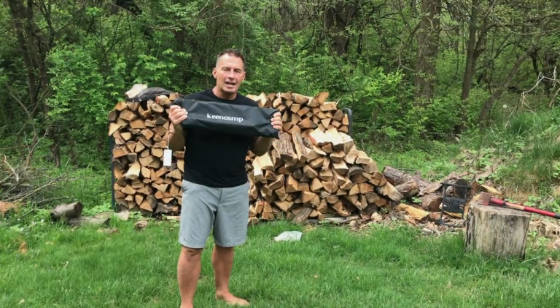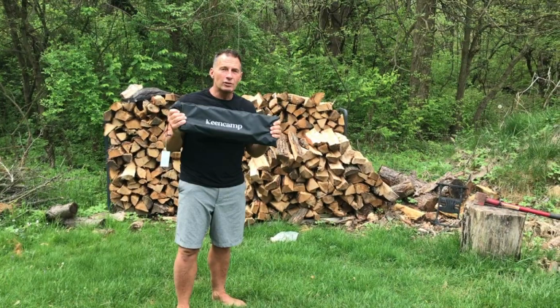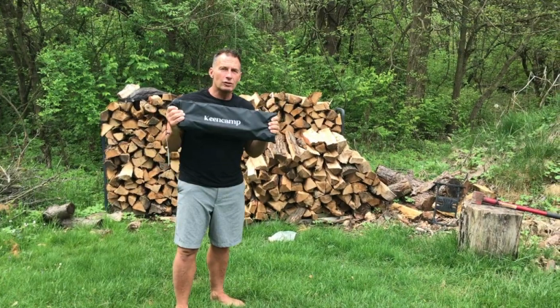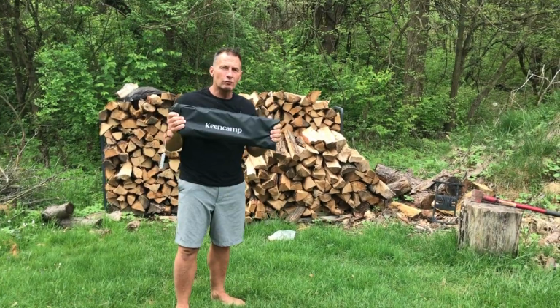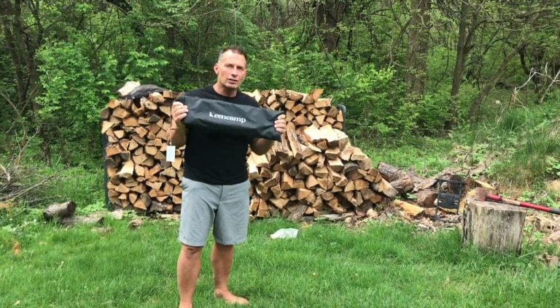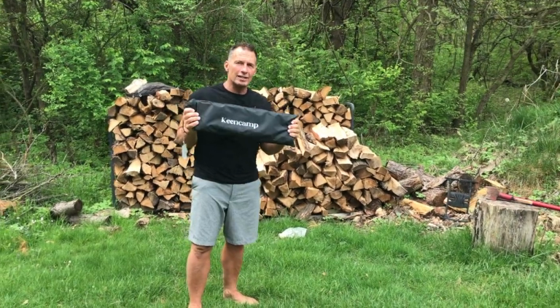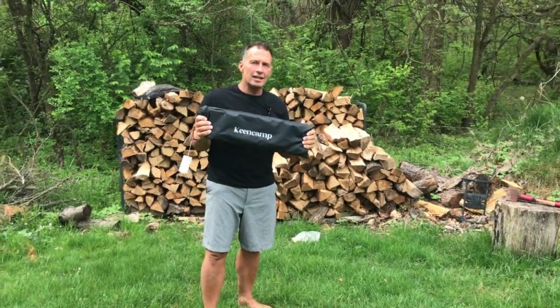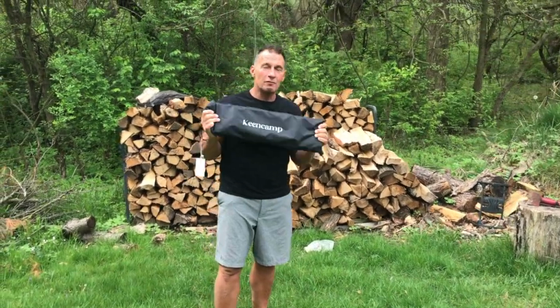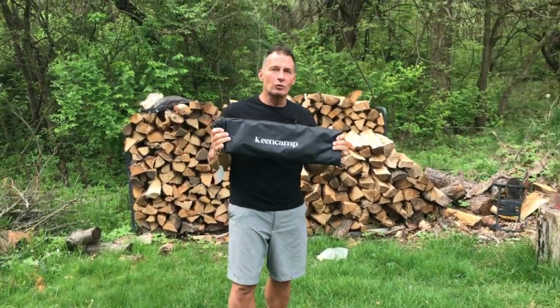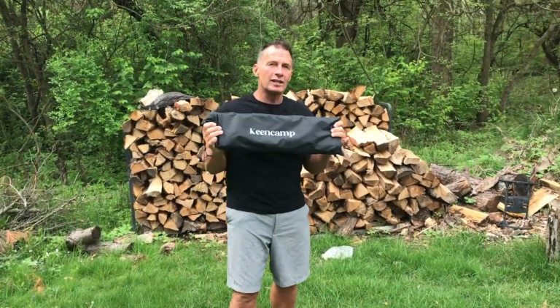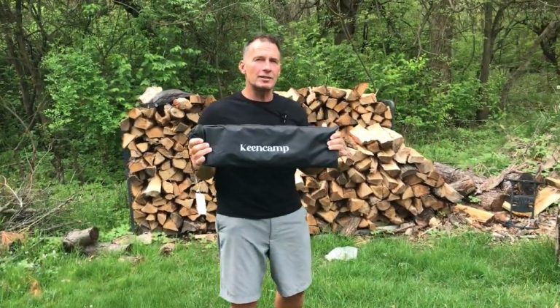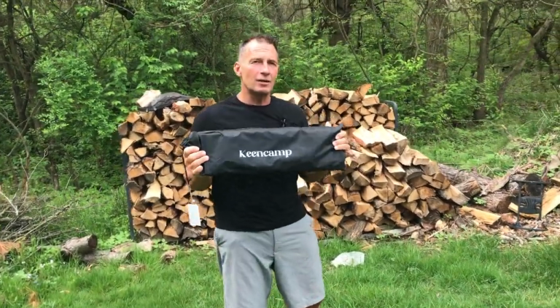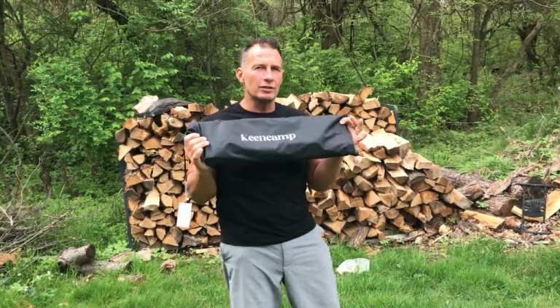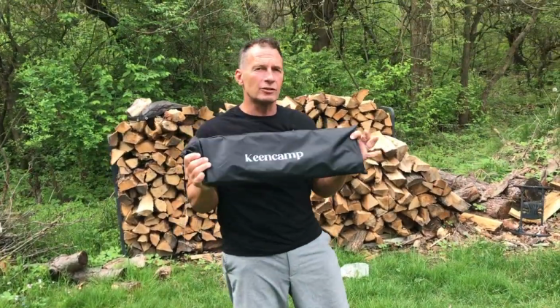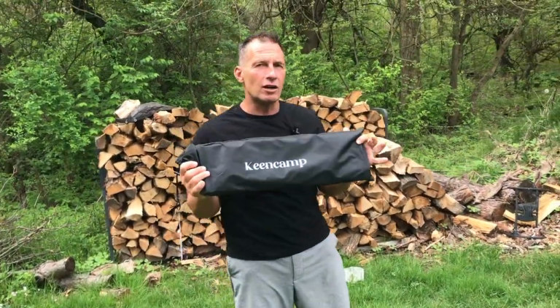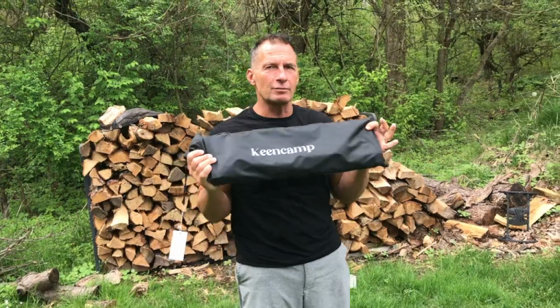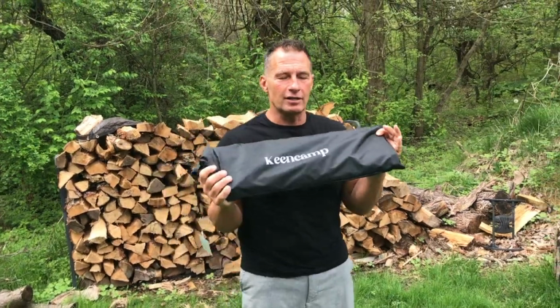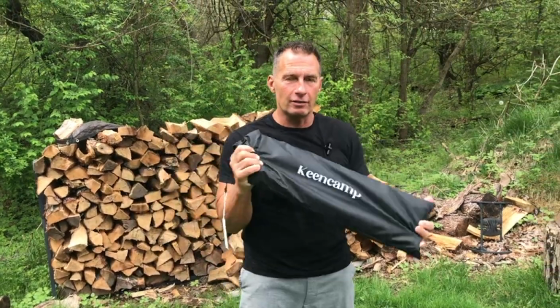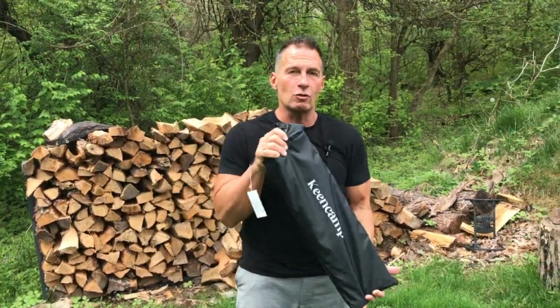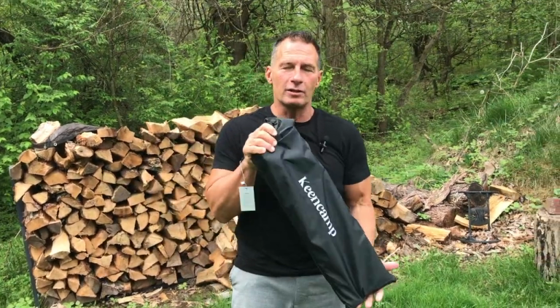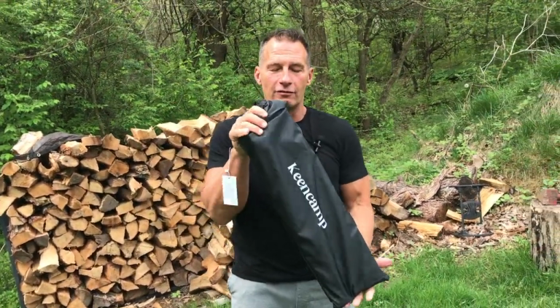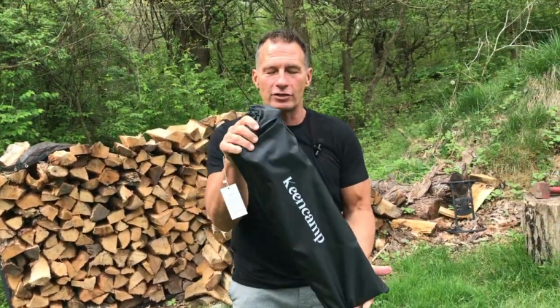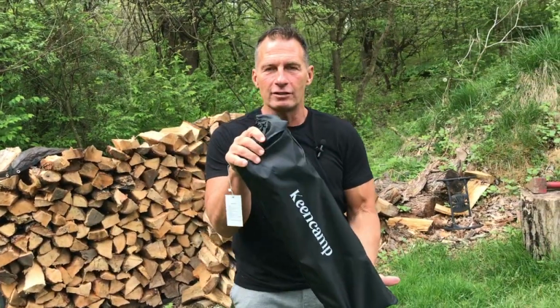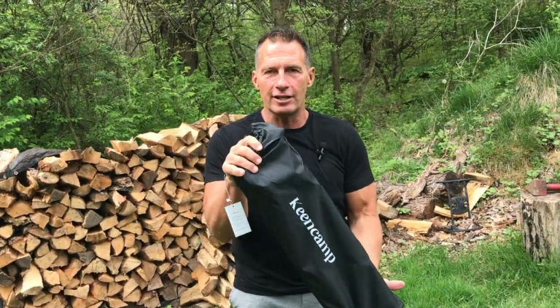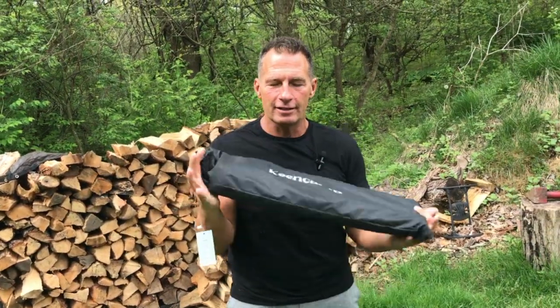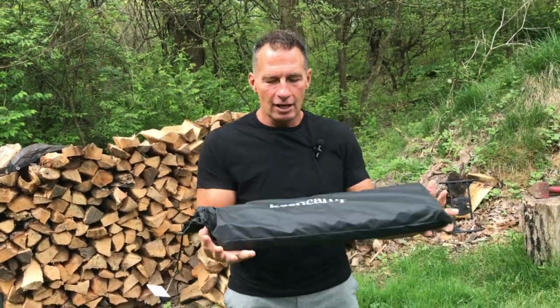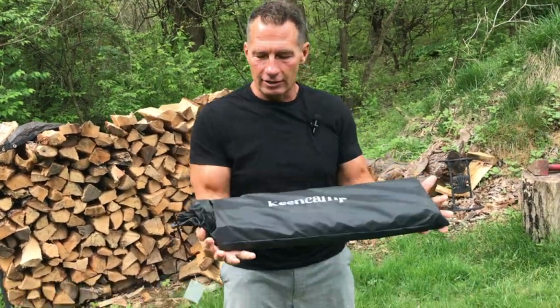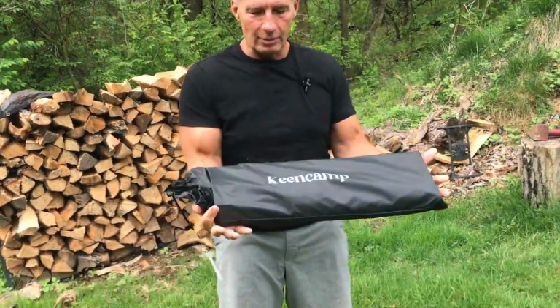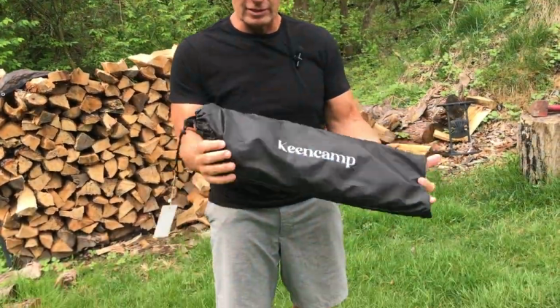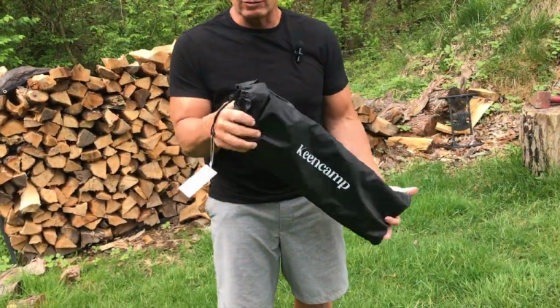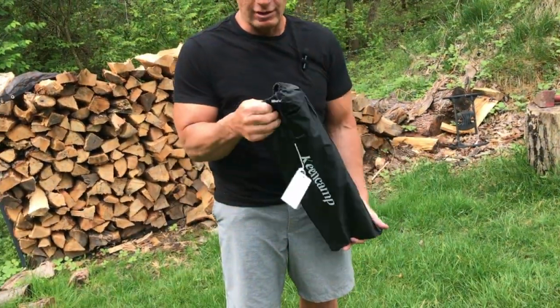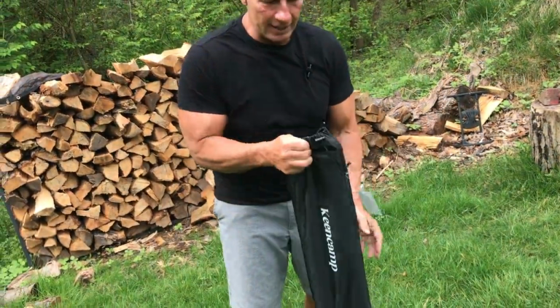I want to give you a quick review on this King Camp folding camping table. These things are awesome because of quite a bit of versatility, yet it does come in this nice little carry pack.